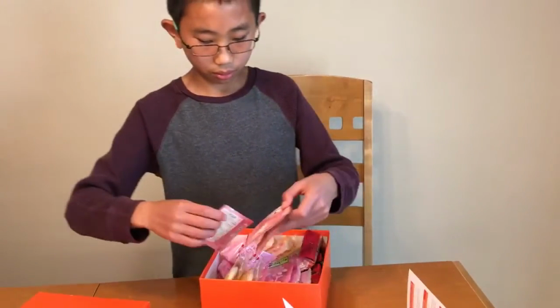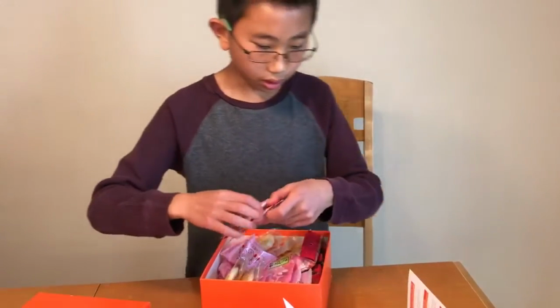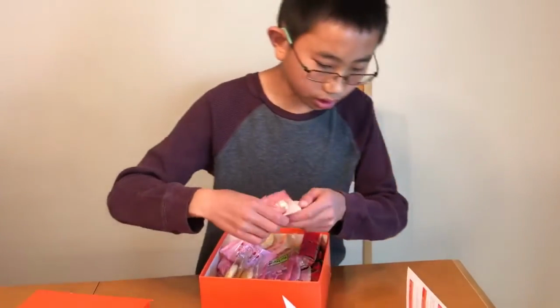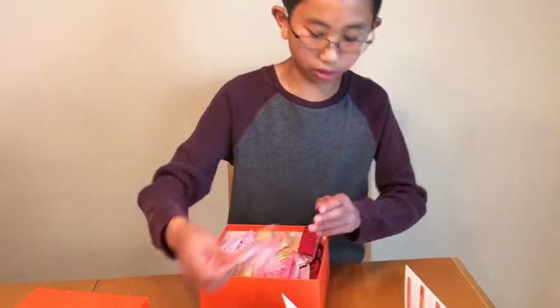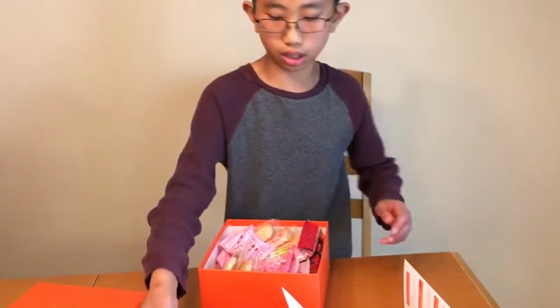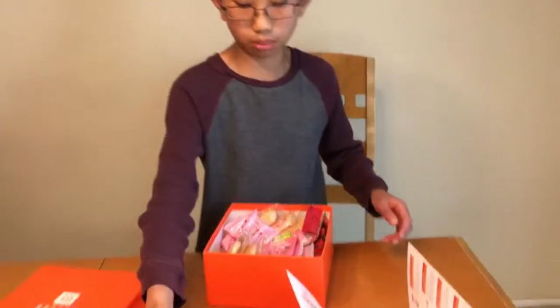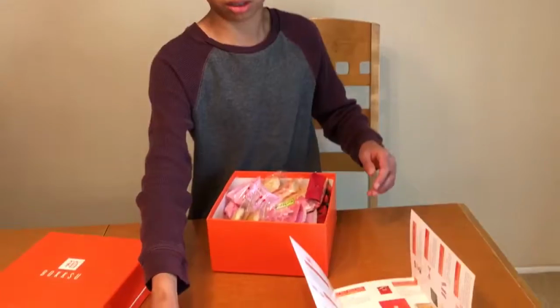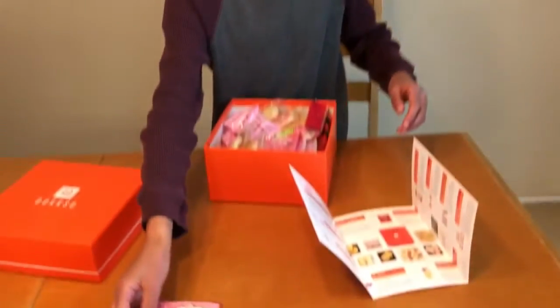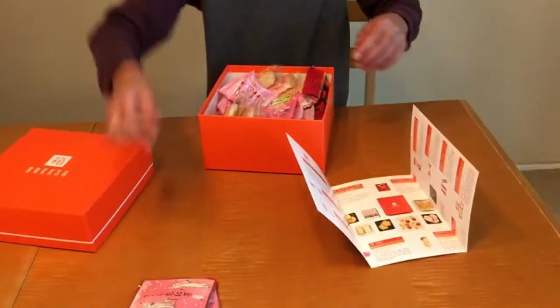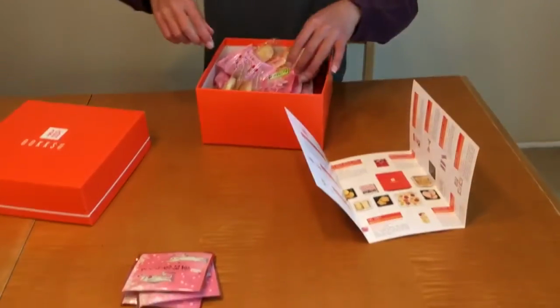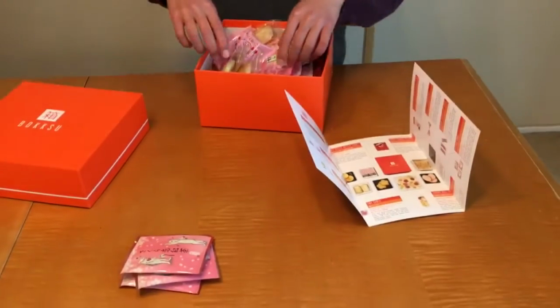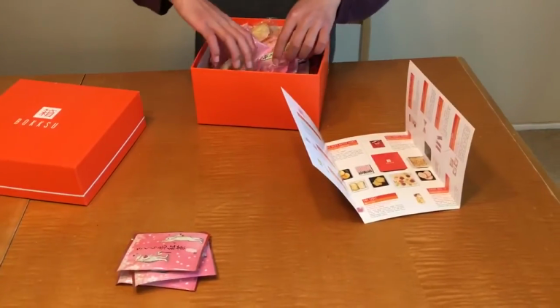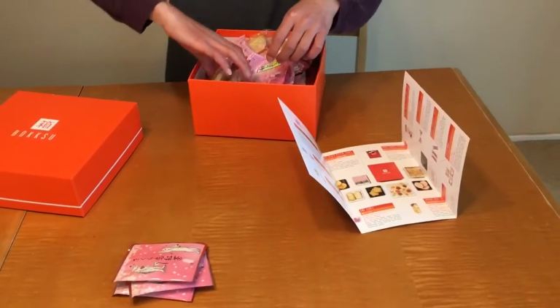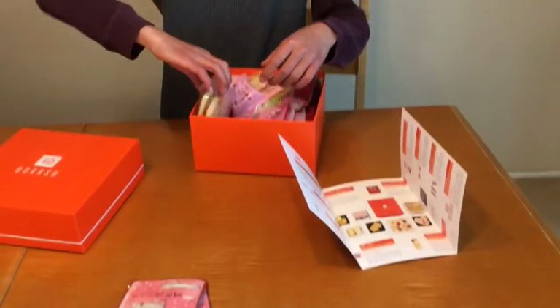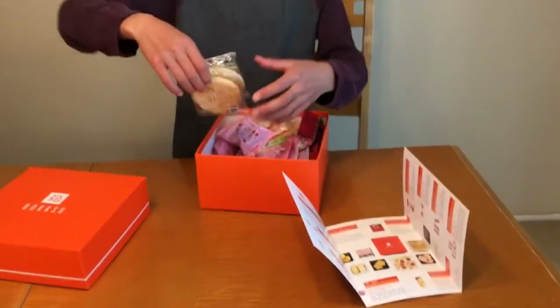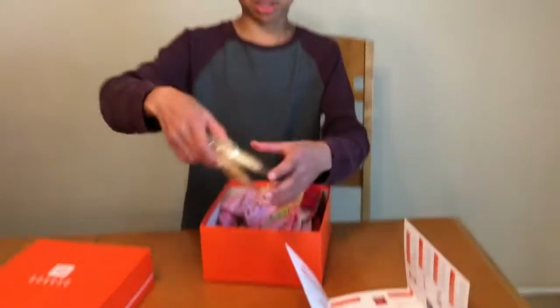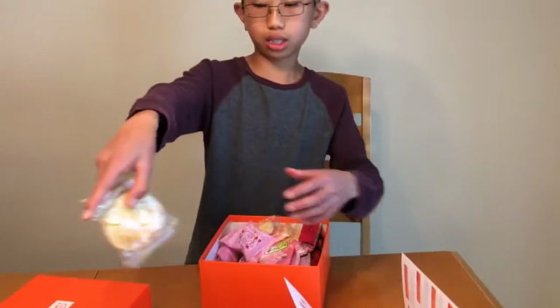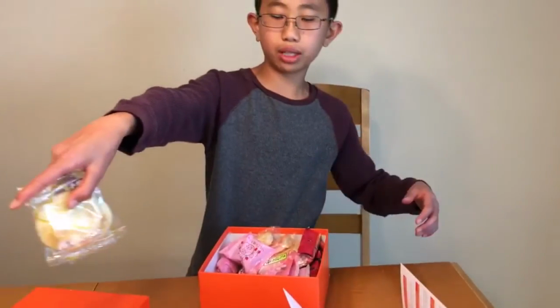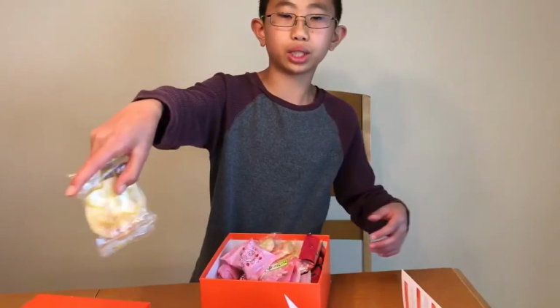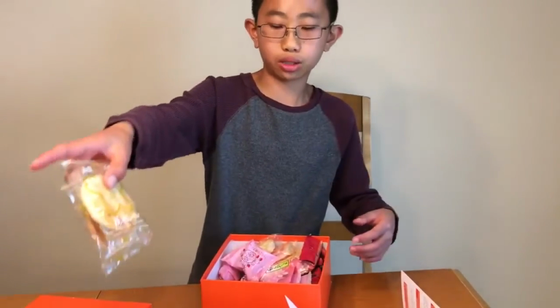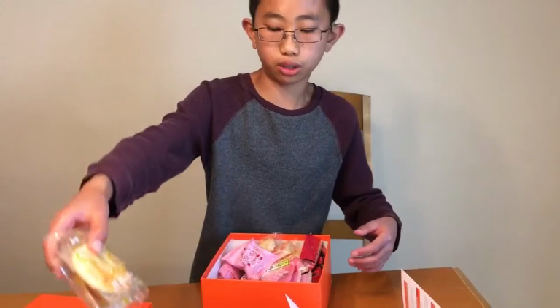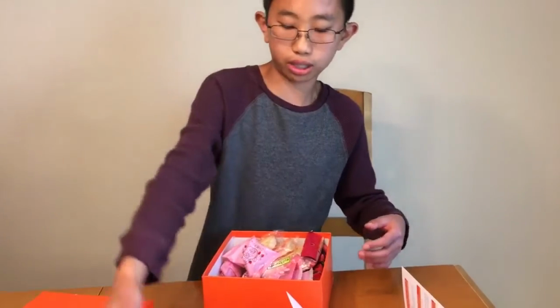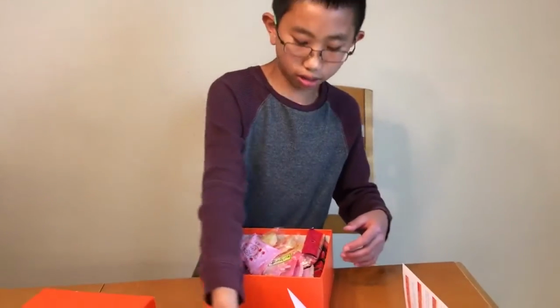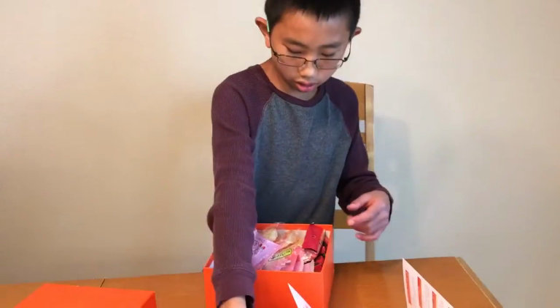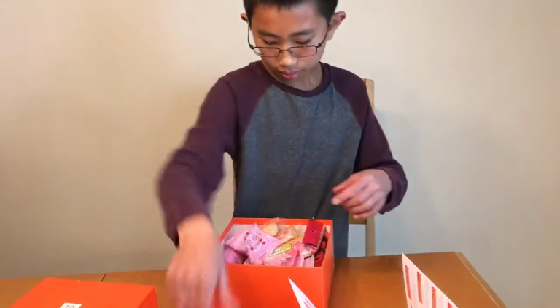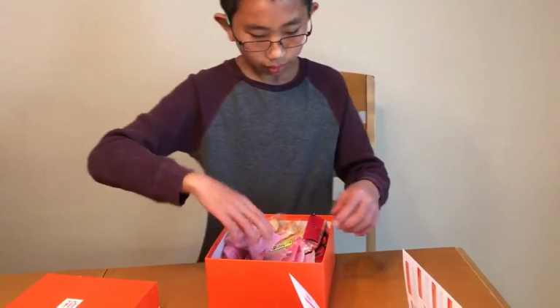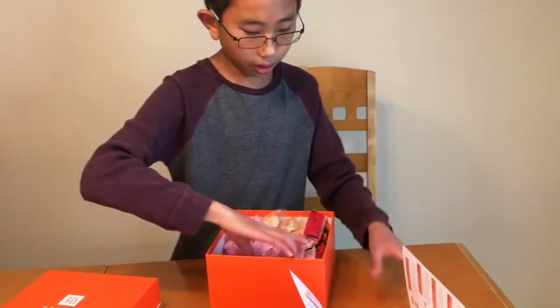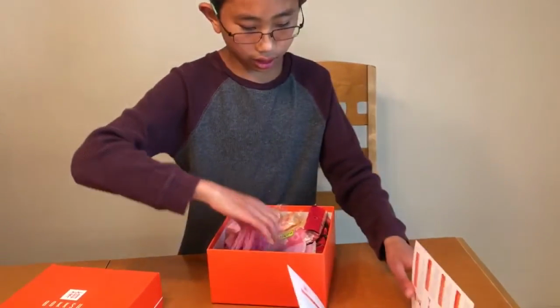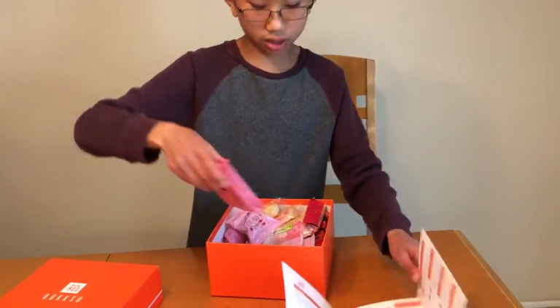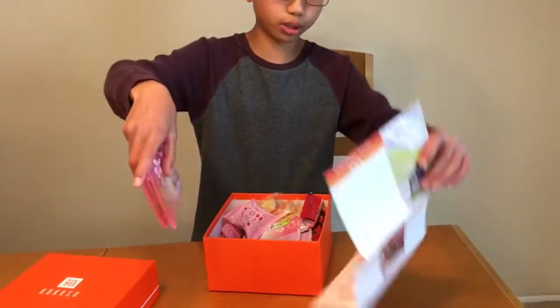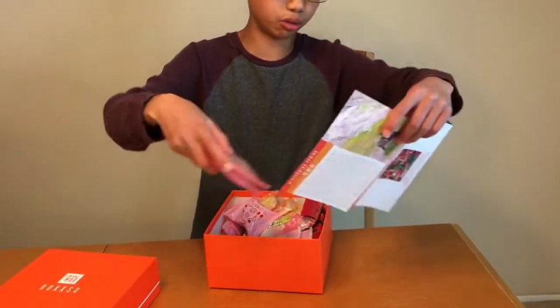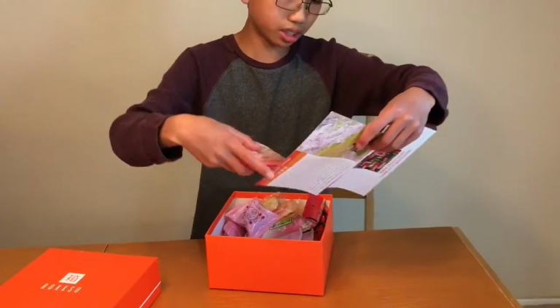This one looks like some Sakura Japanese tea. These are some buttery senbei, which is also known as rice crackers. And this is Tokyo Rusk.